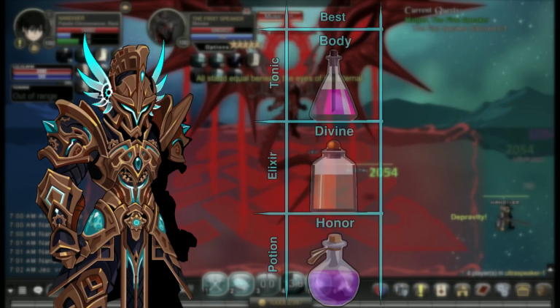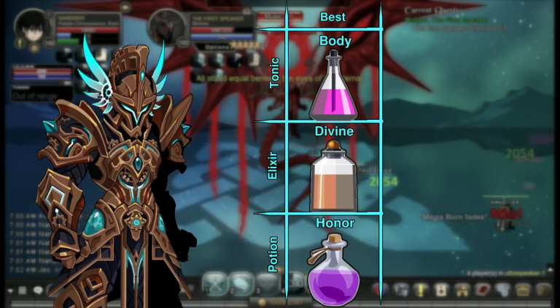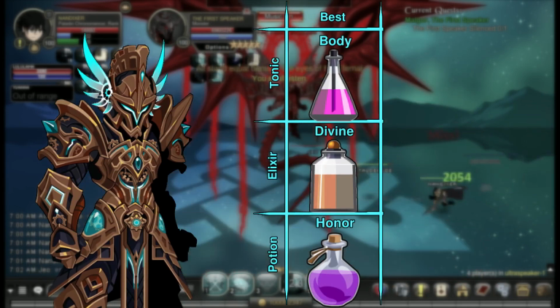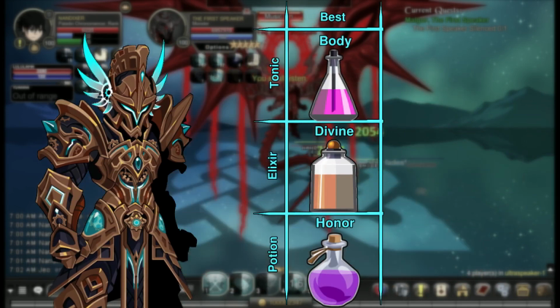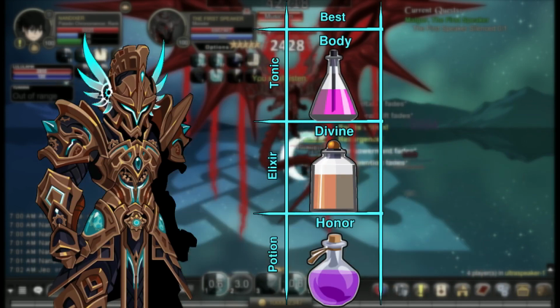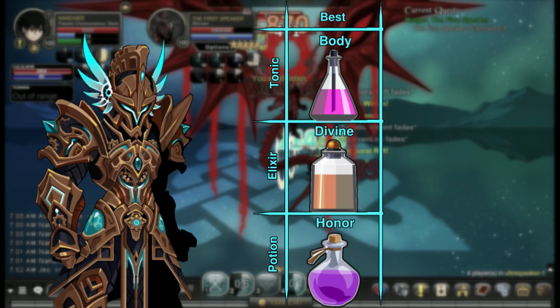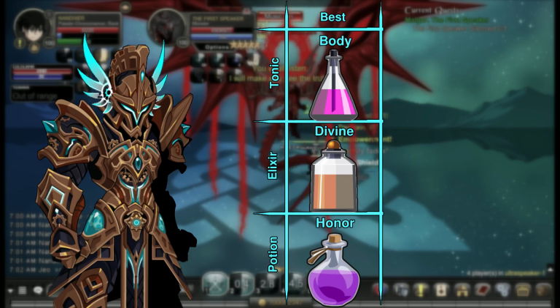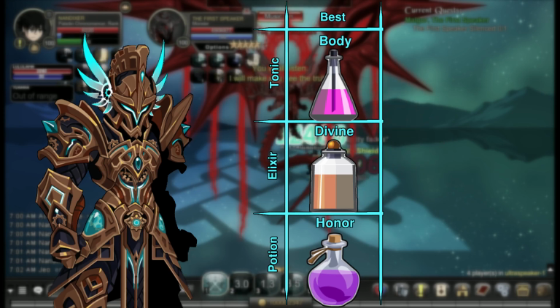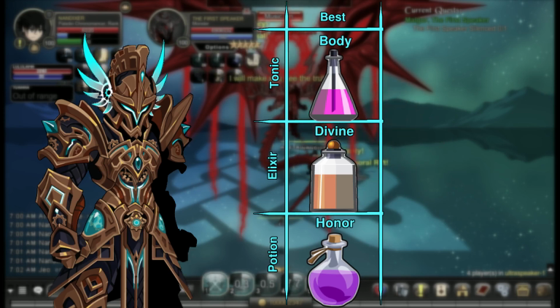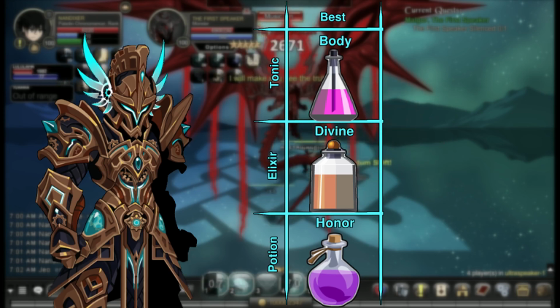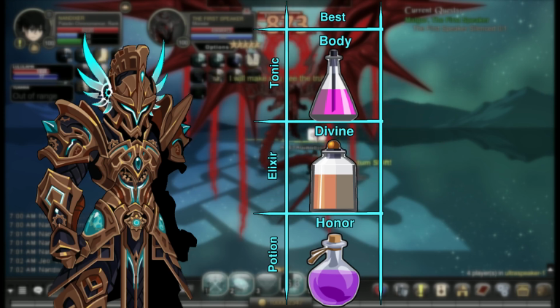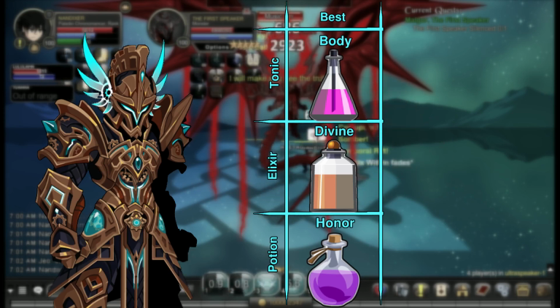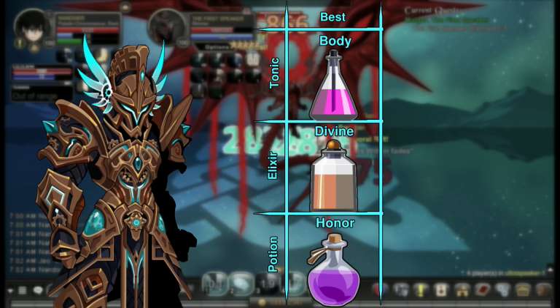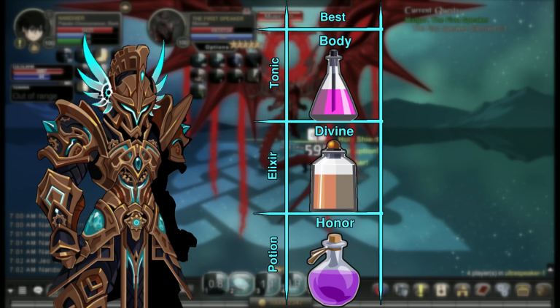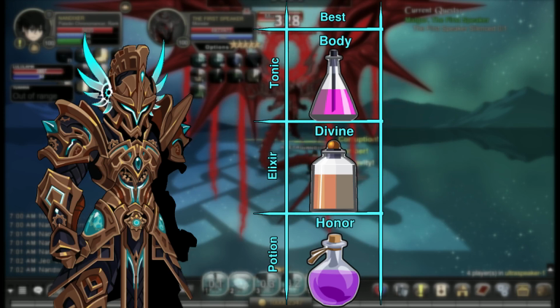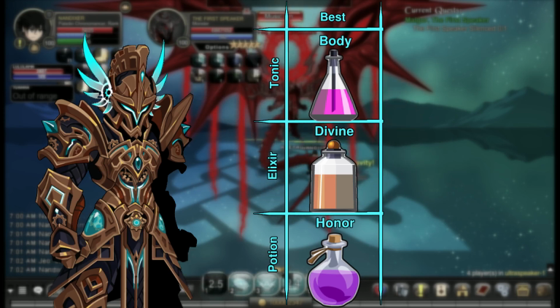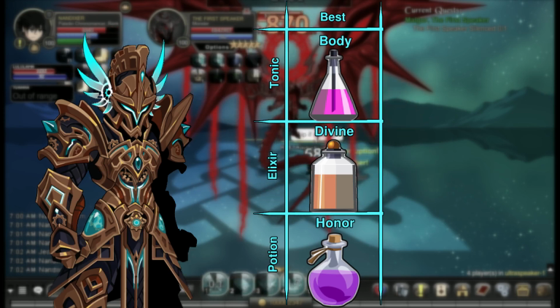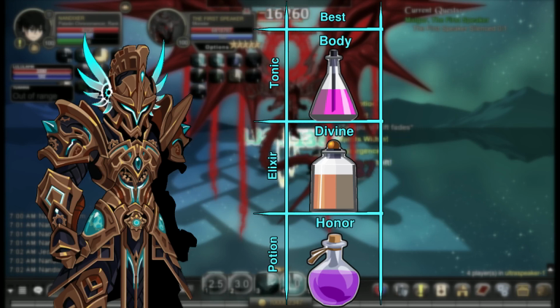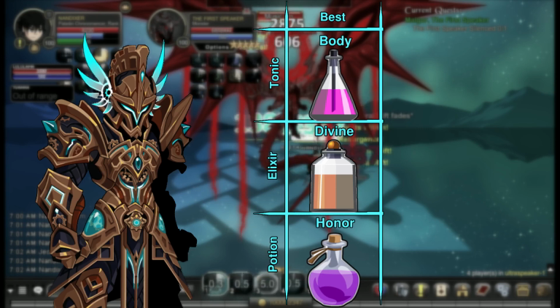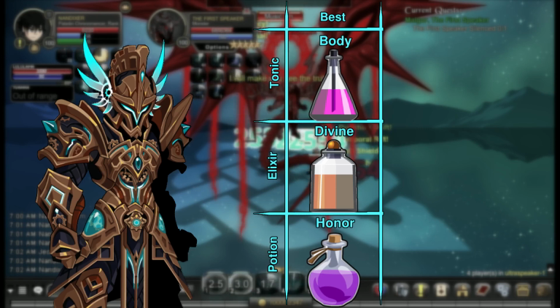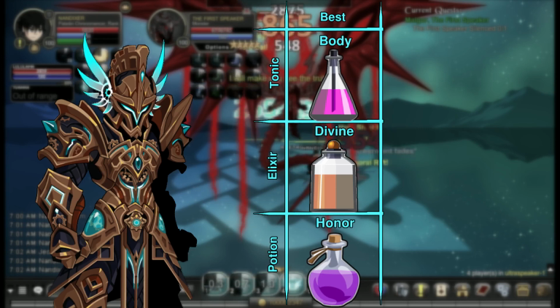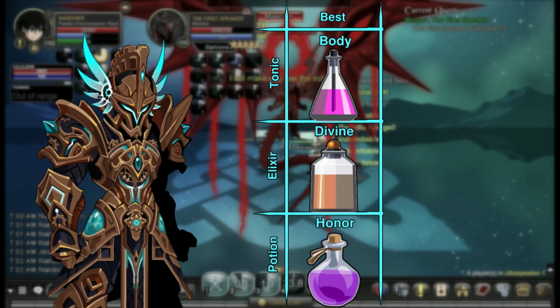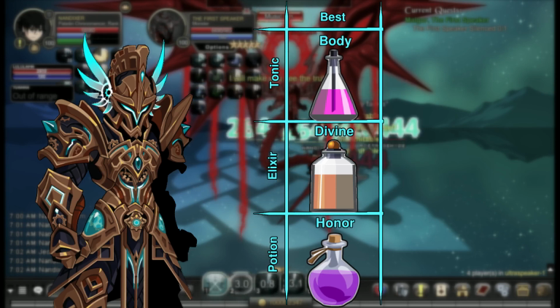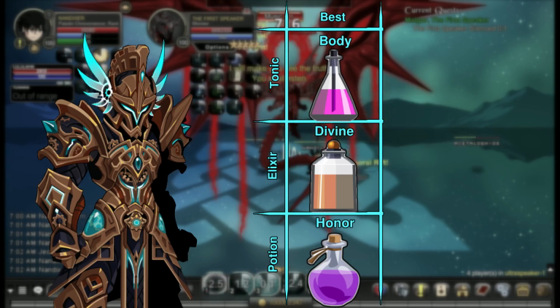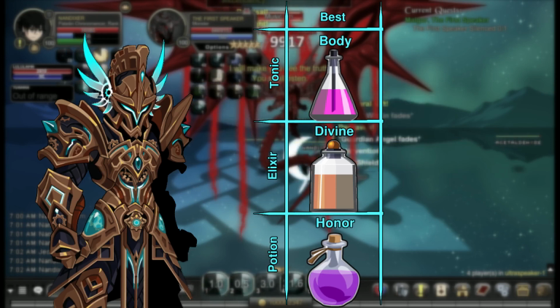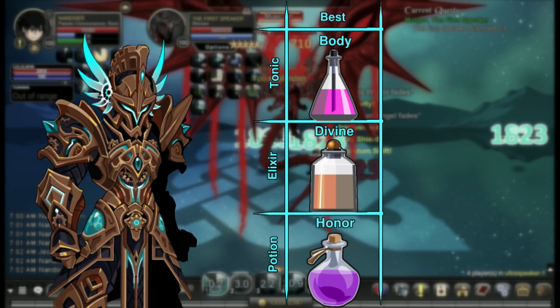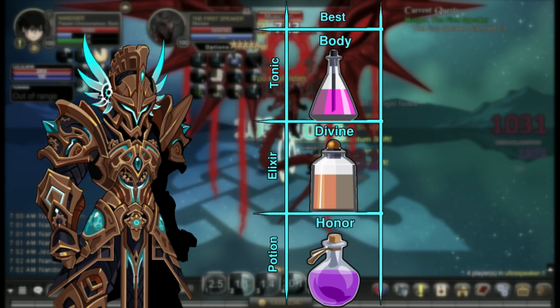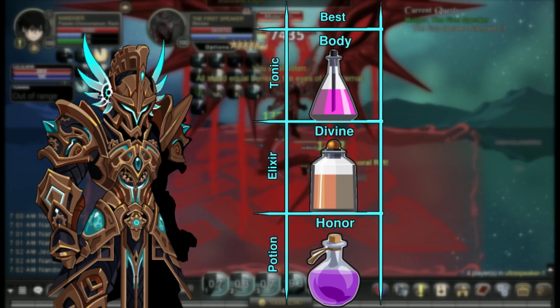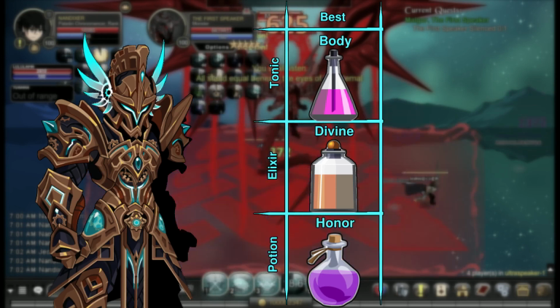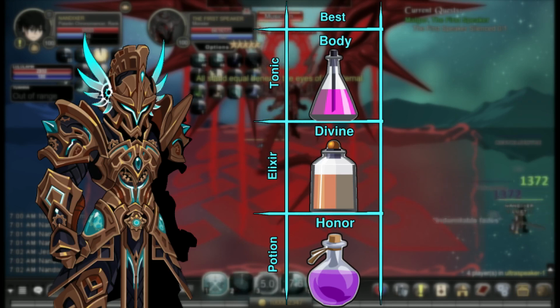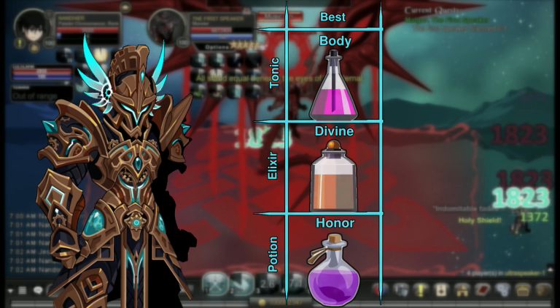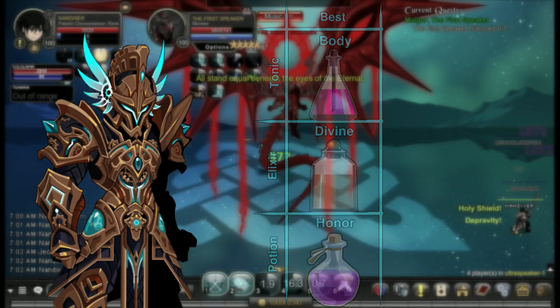If you'd like to increase your potential with potions, I recommend a body tonic and a divine elixir. Honor potions do increase your healing, but you have to find a way to deal with the mana cost increase. It's more likely that you'll end up using taunt scrolls.